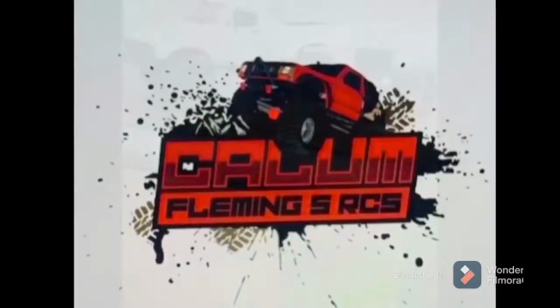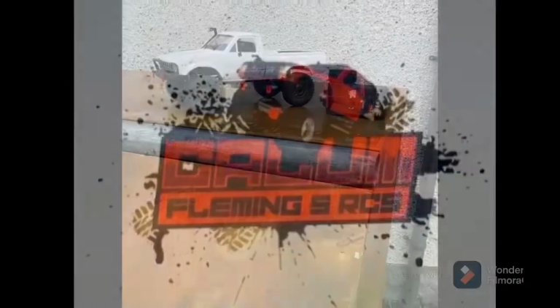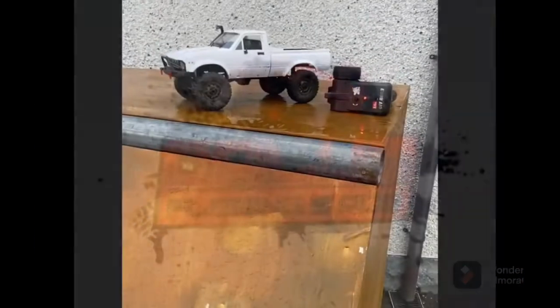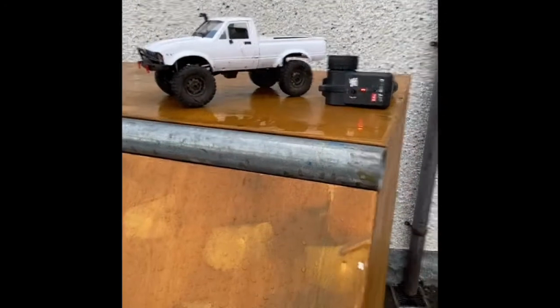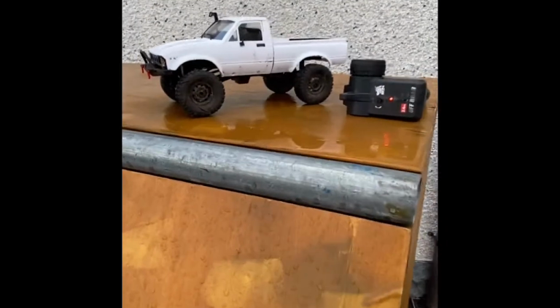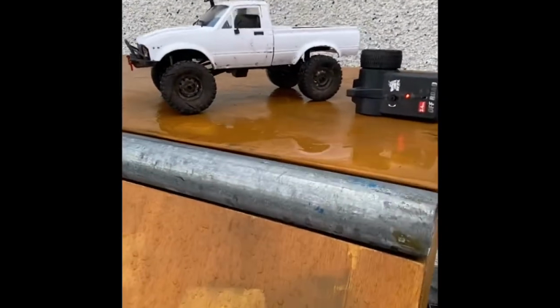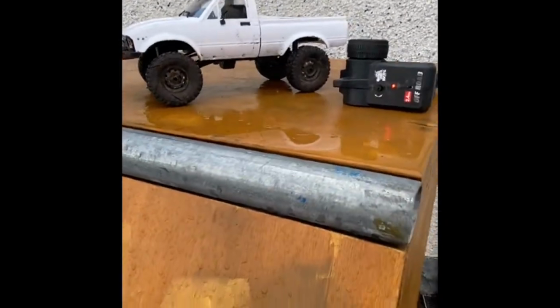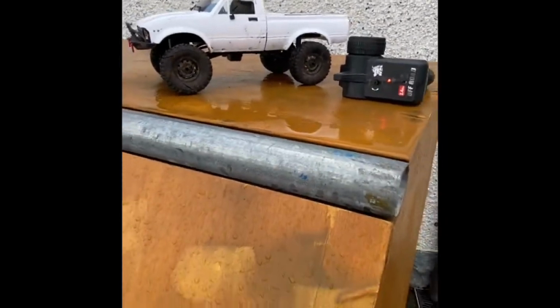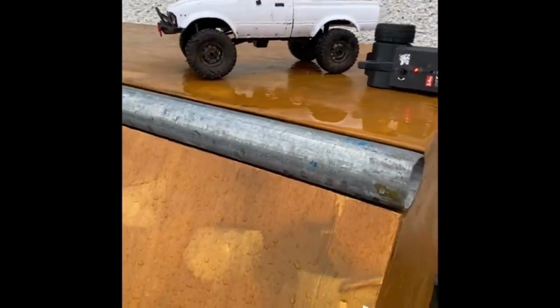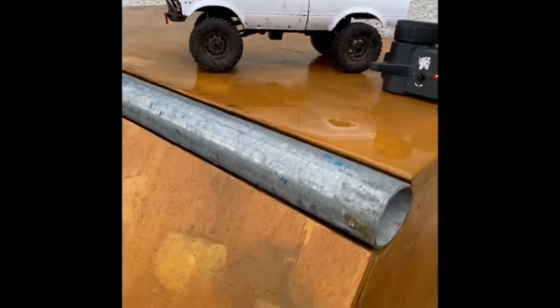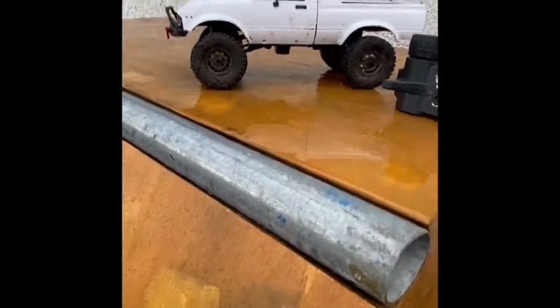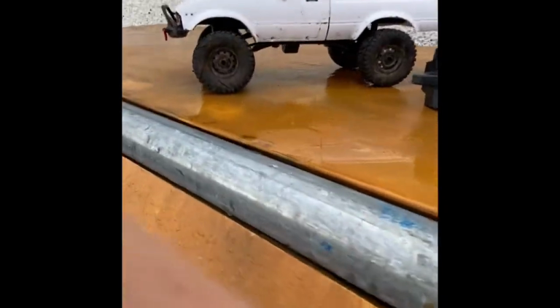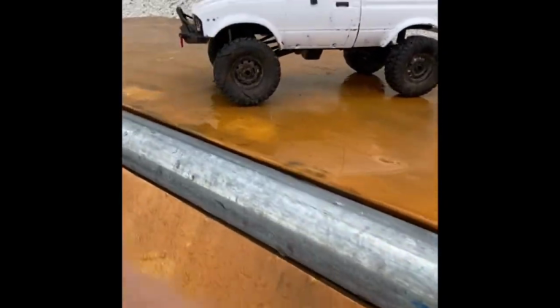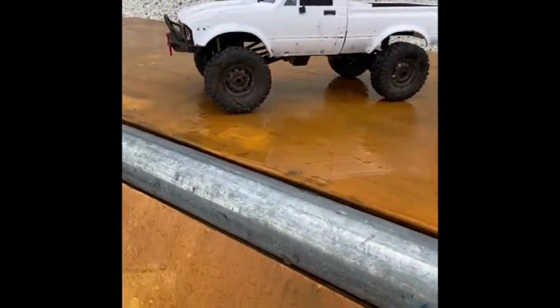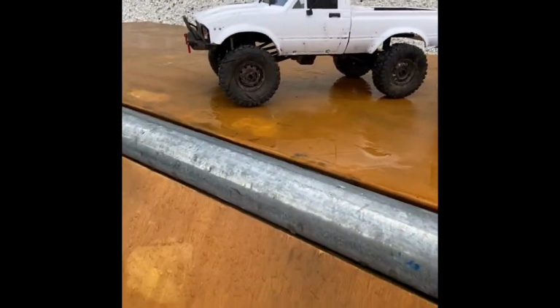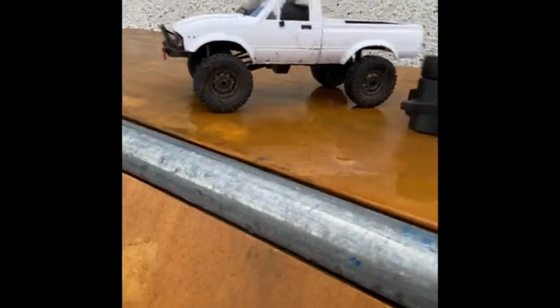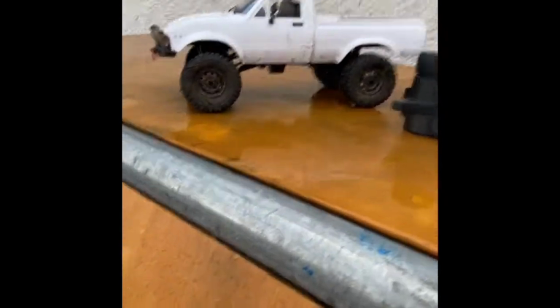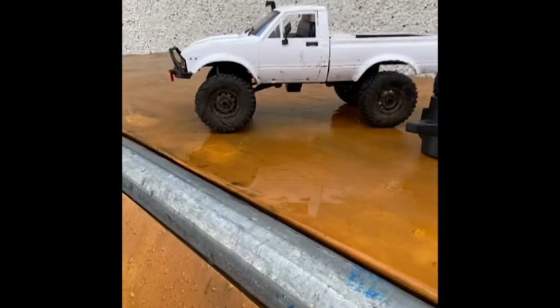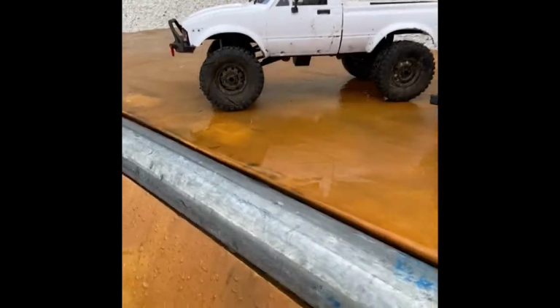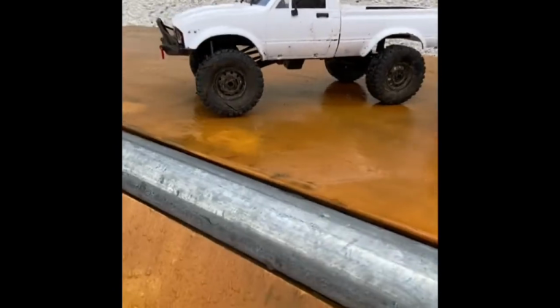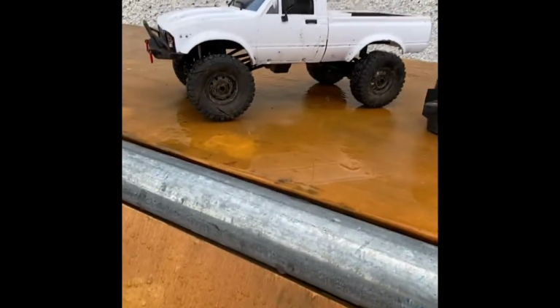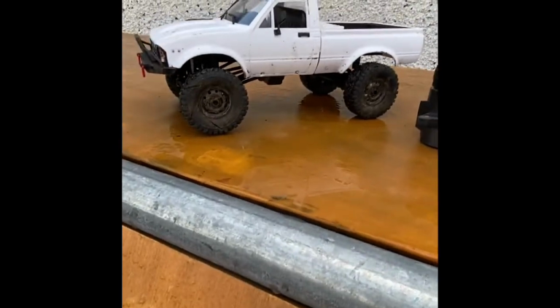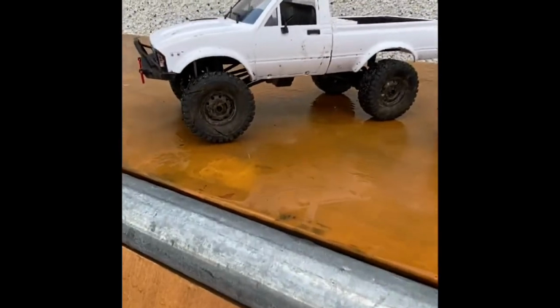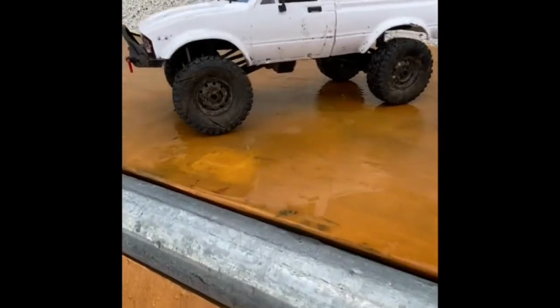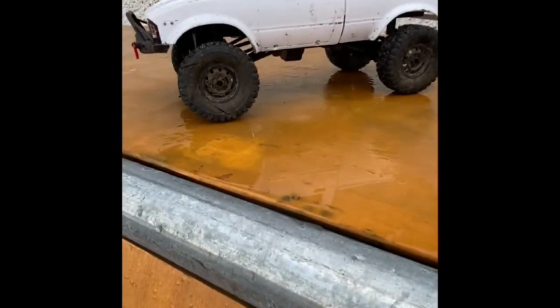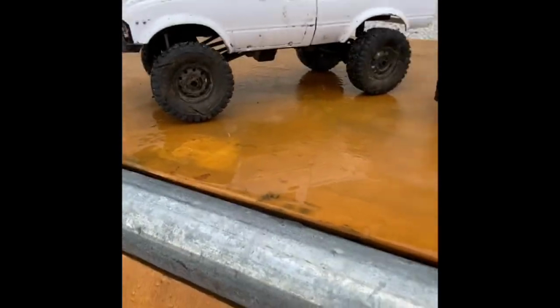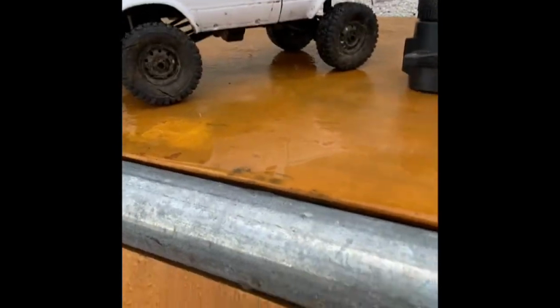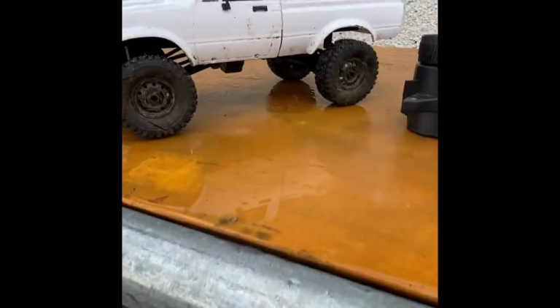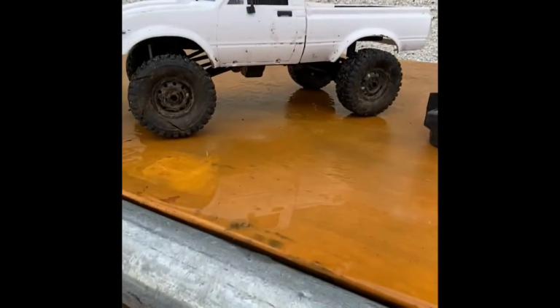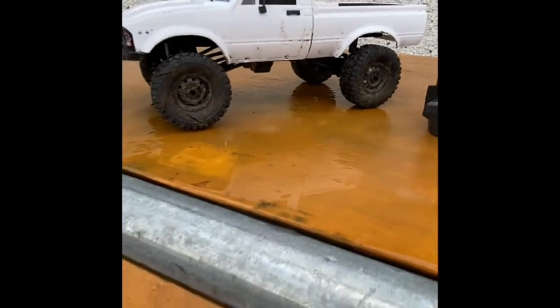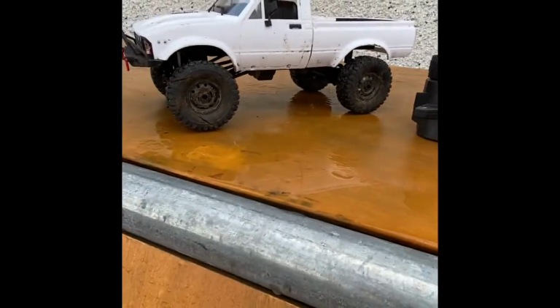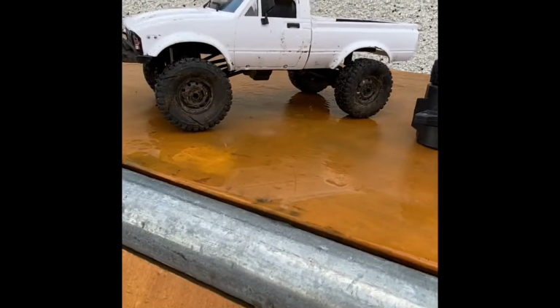Hey guys, CamplungsRCs here back with another video. Today we have the WPL C24-1 and I'm gonna be giving it a bit of a trail test and review.